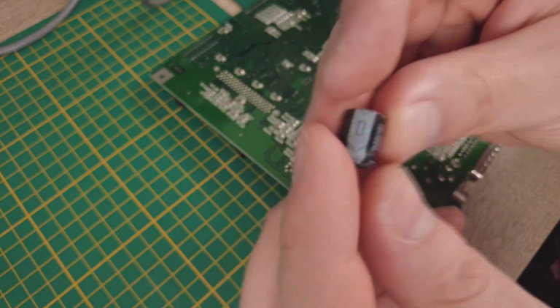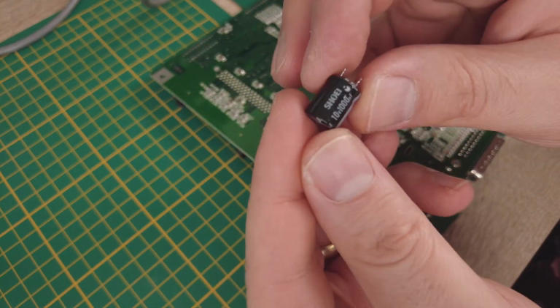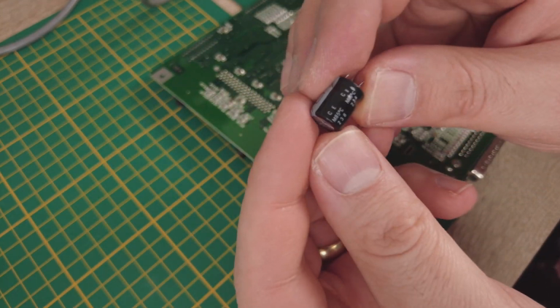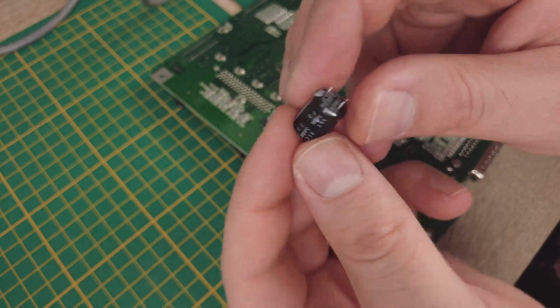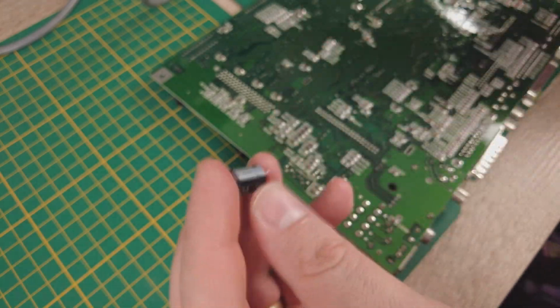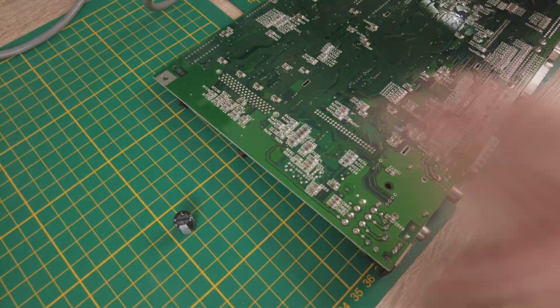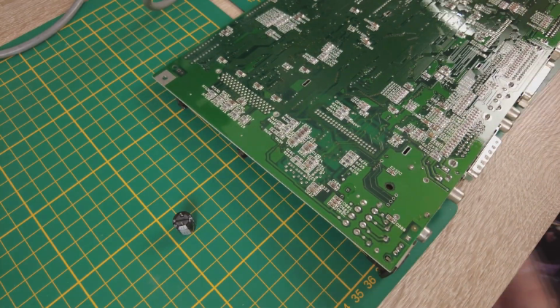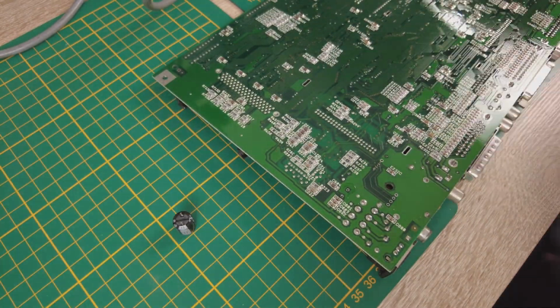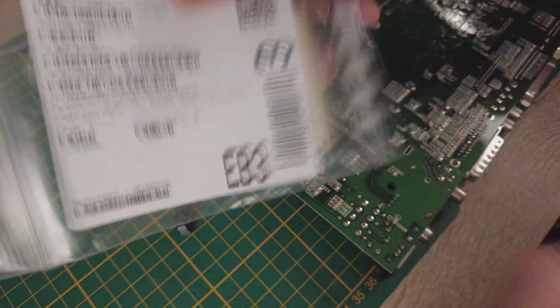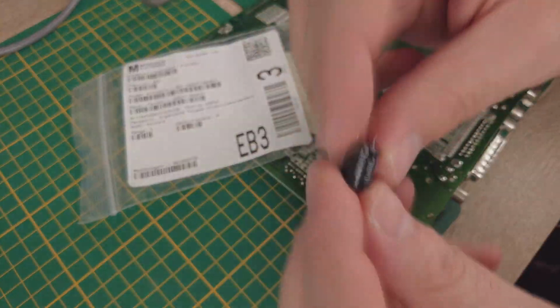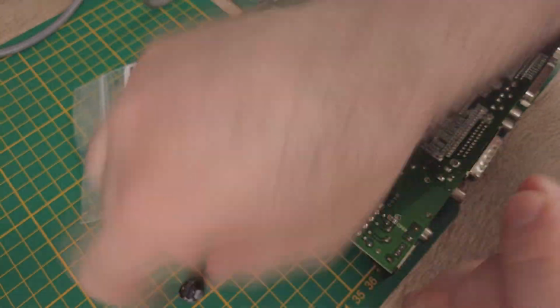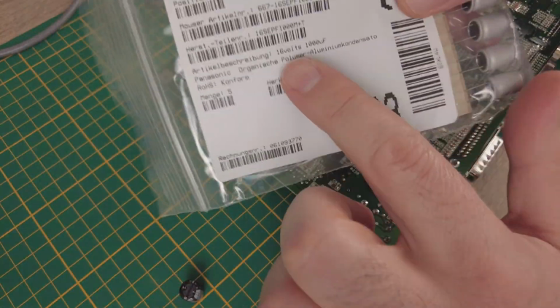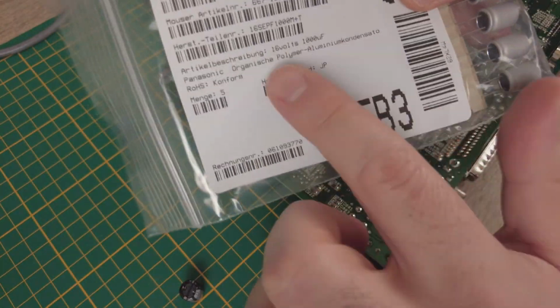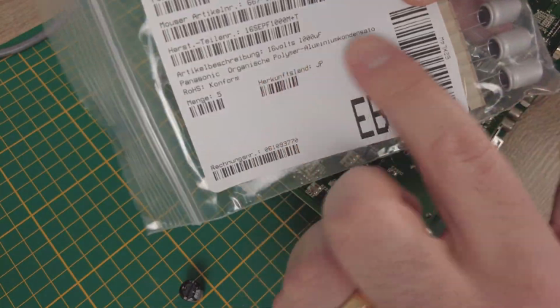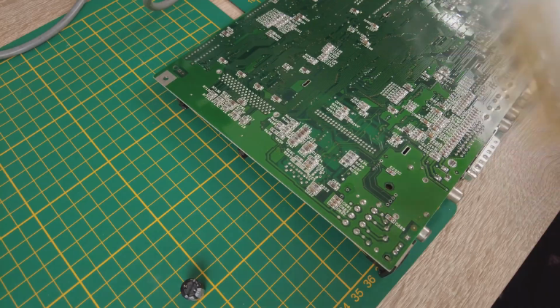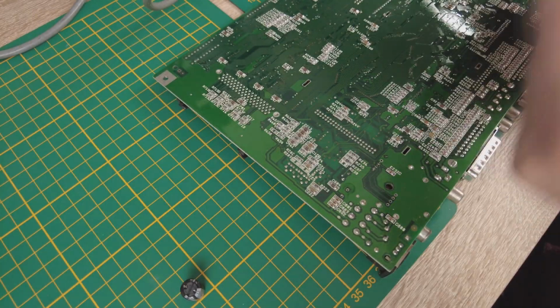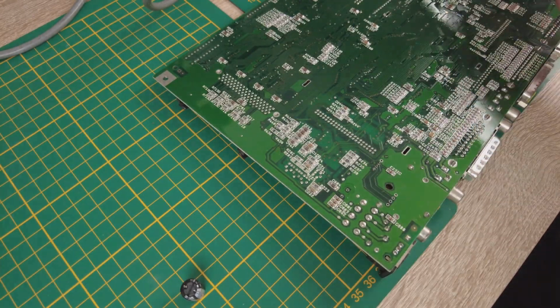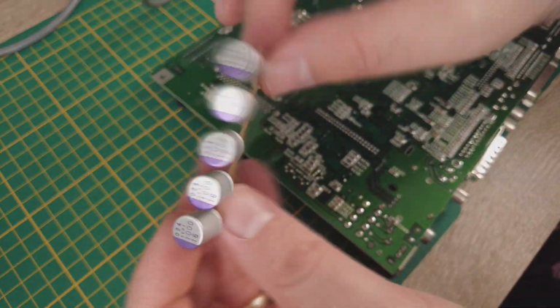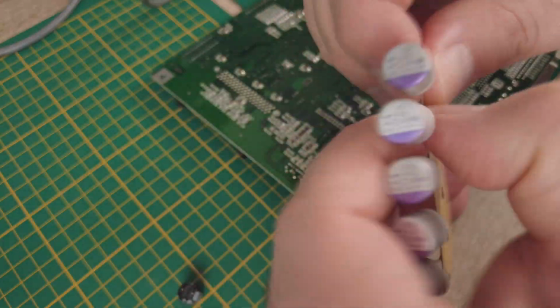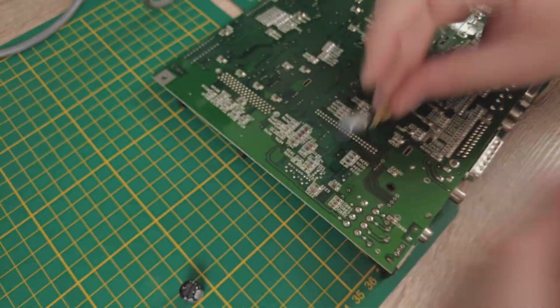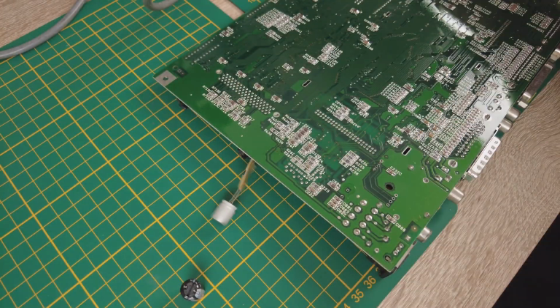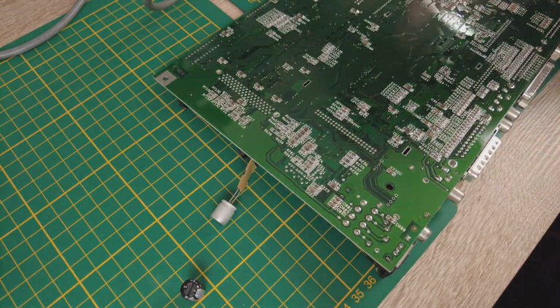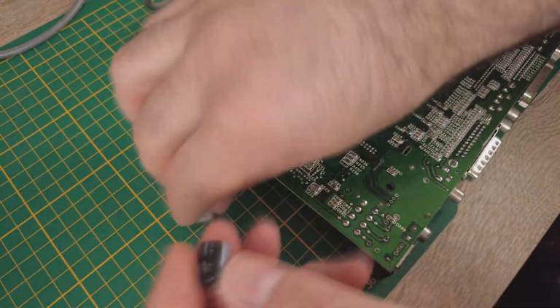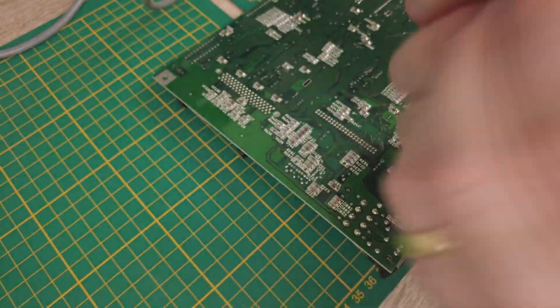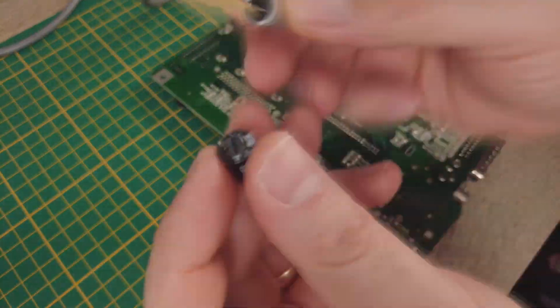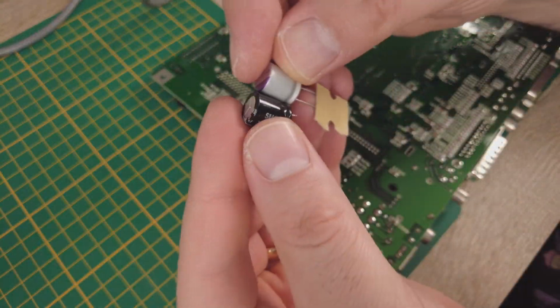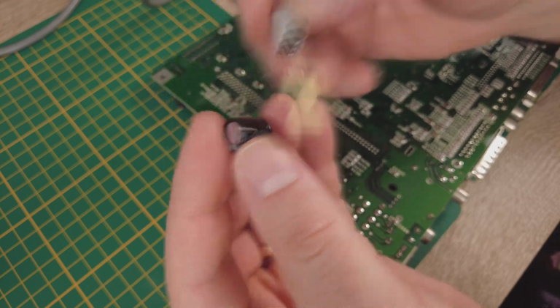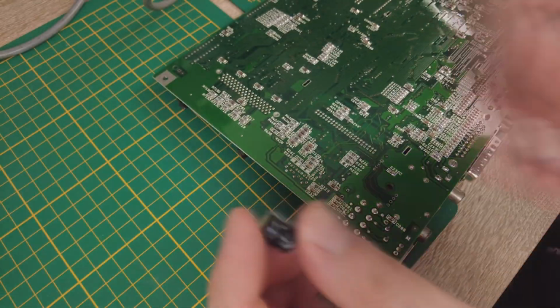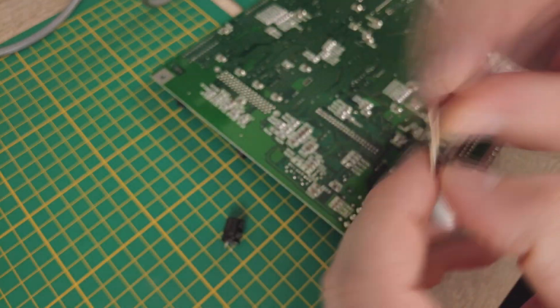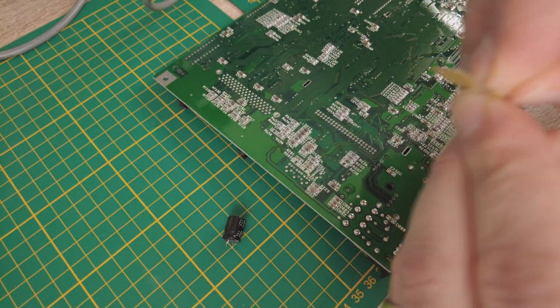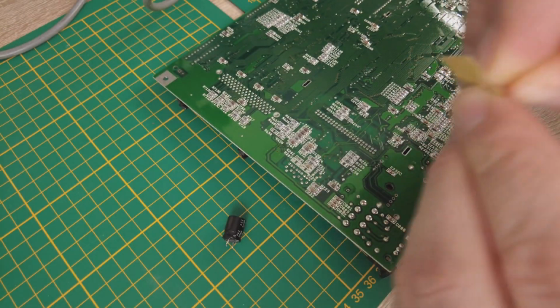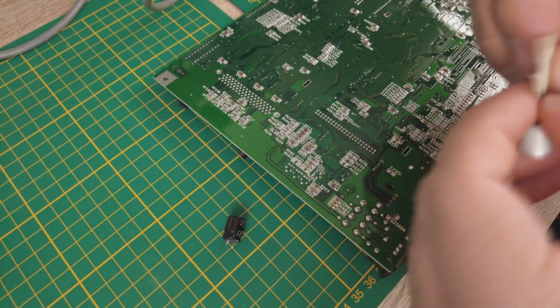Fortunately, no electrolyte leaked here. Nevertheless, we make the pads nice and clean and wet them with fresh solder again. Then we'll install the new organic polymer capacitors here.